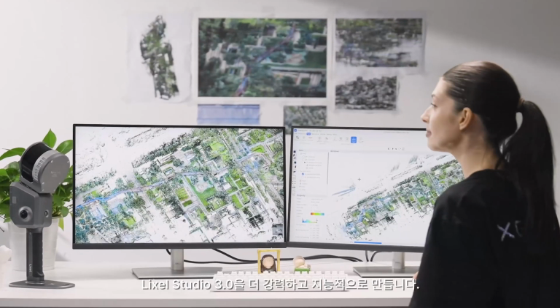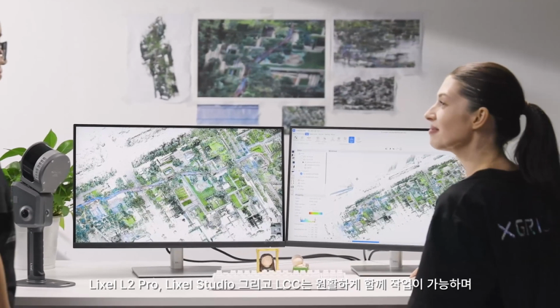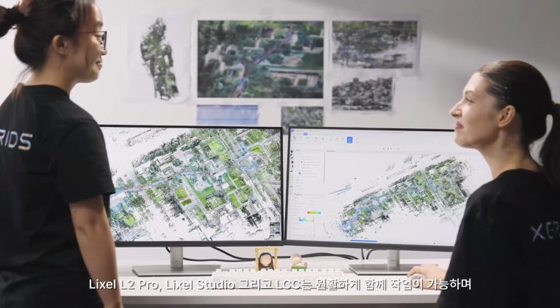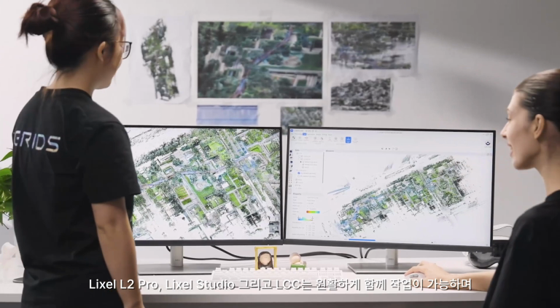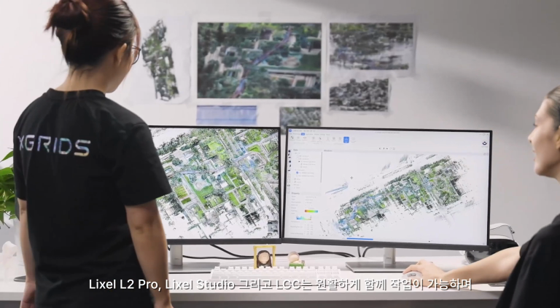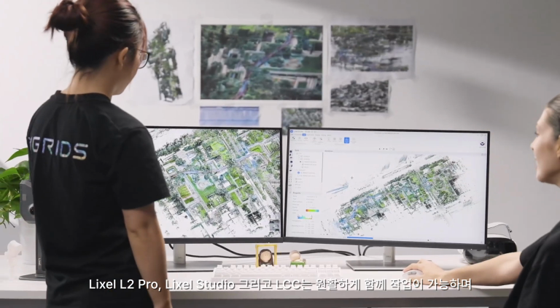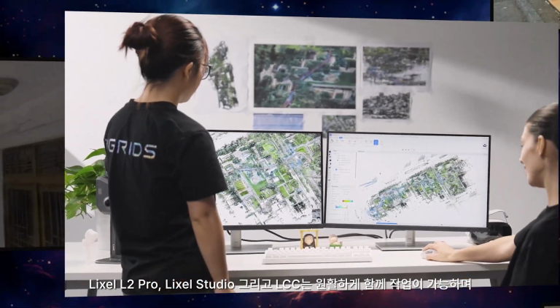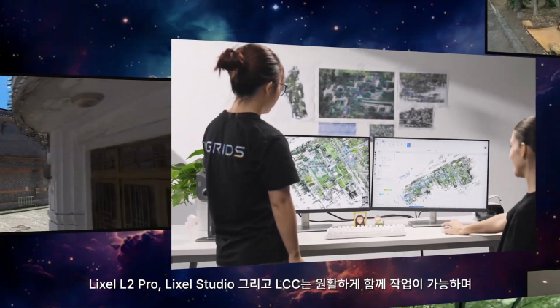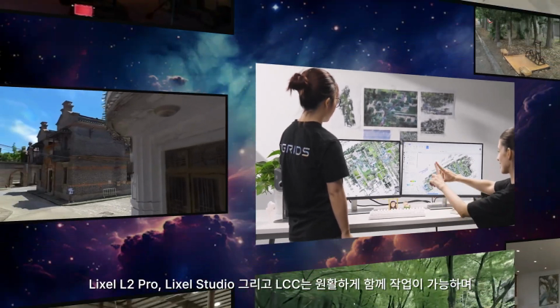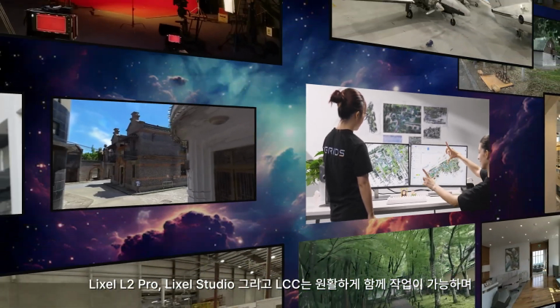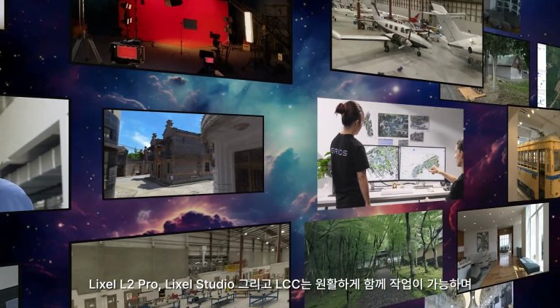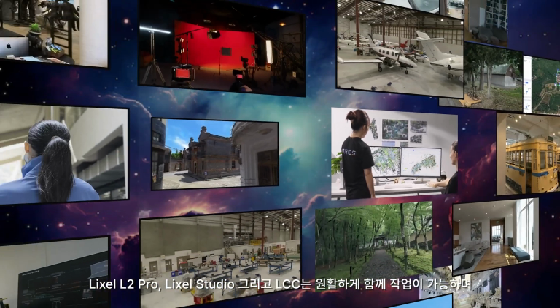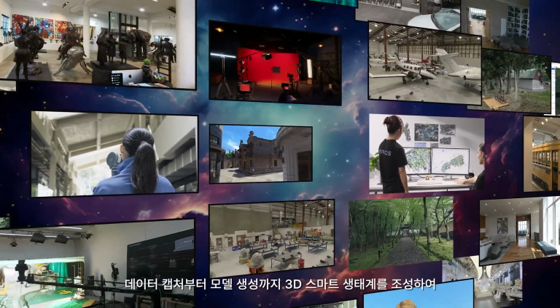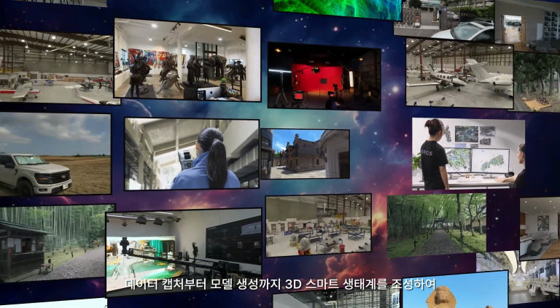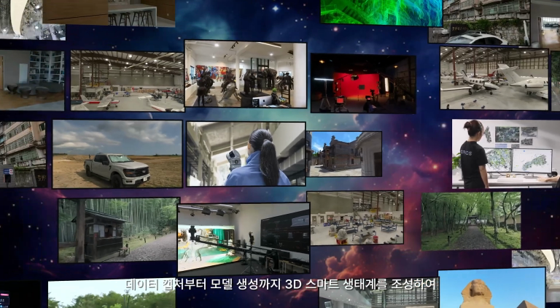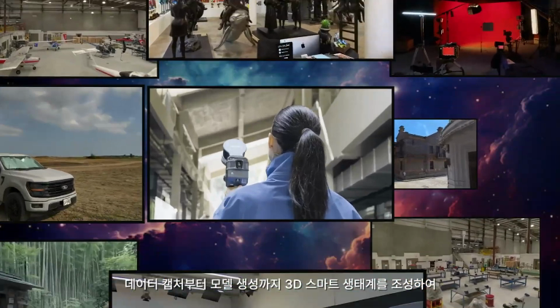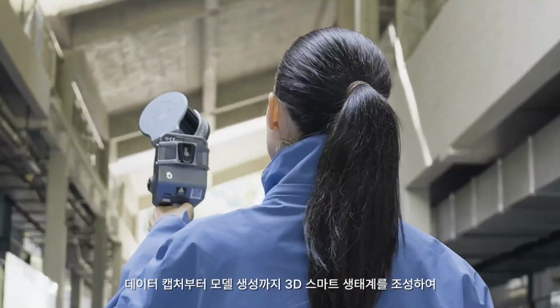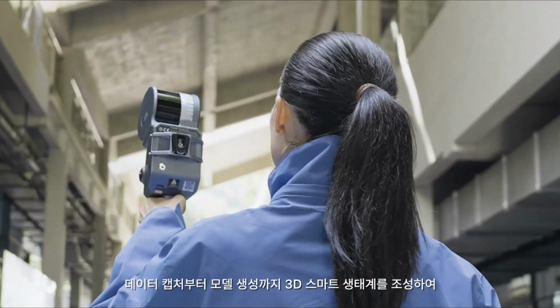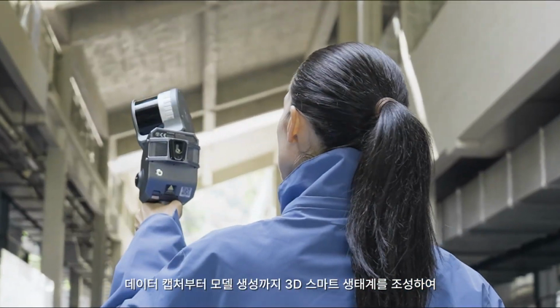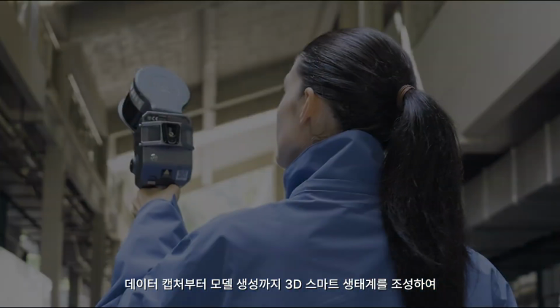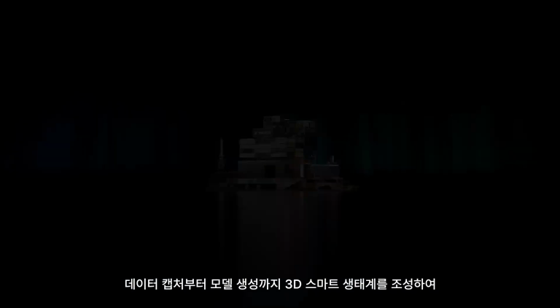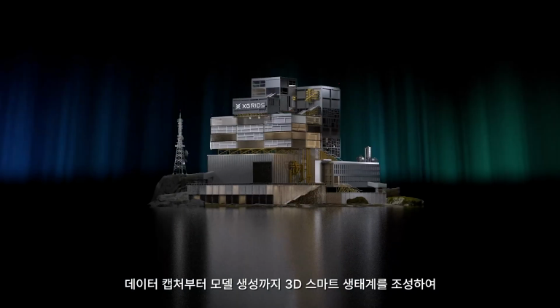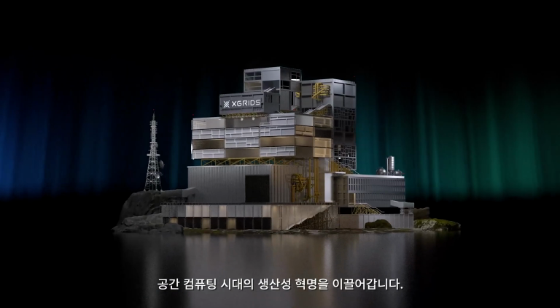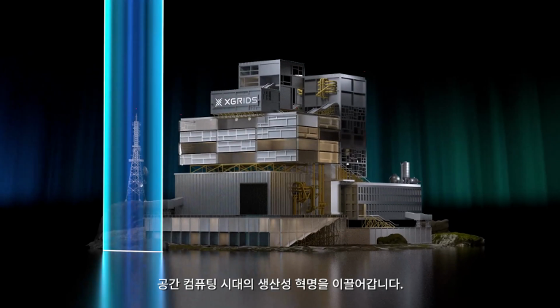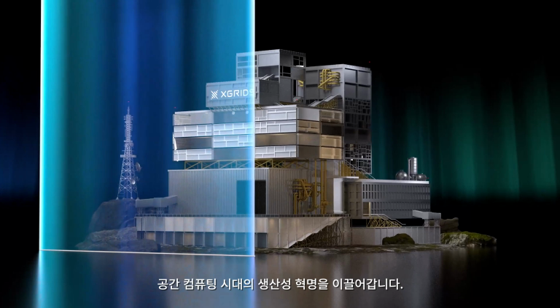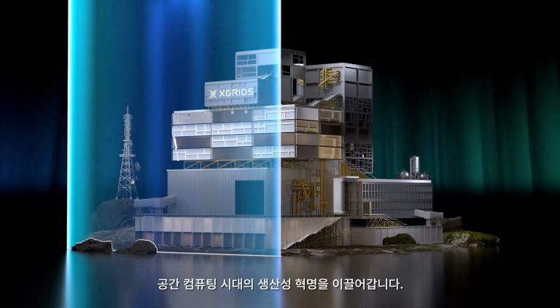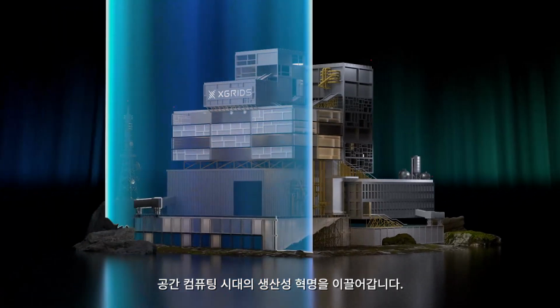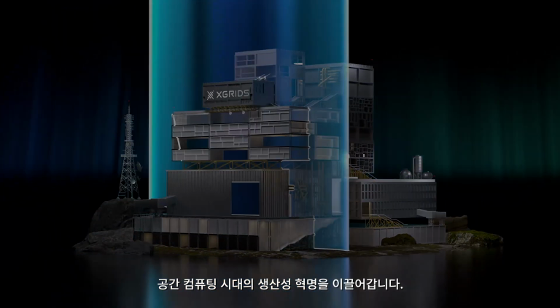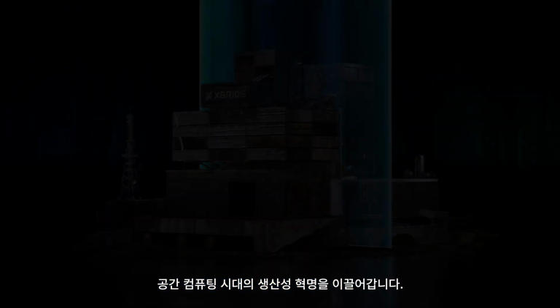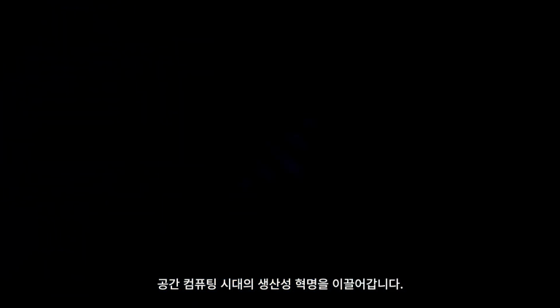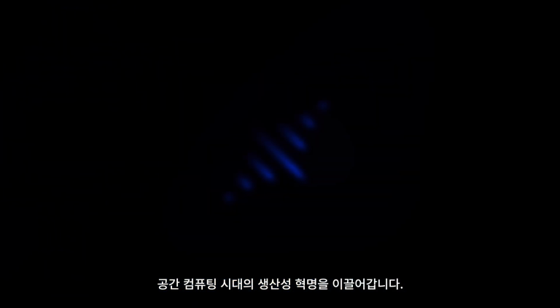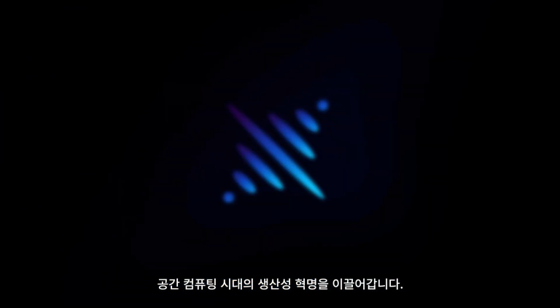L2 Pro, Lyxol Studio and LCC work seamlessly together, creating a smart 3D ecosystem from data capture to model creation, driving a productivity revolution in the era of spatial computing.